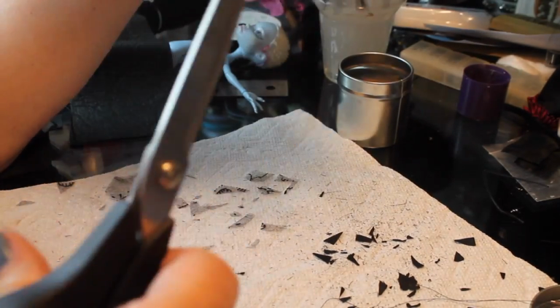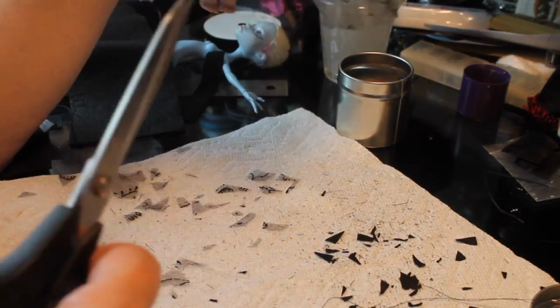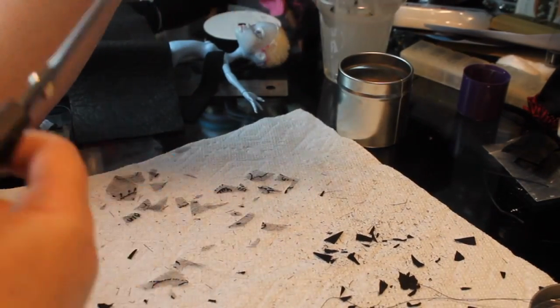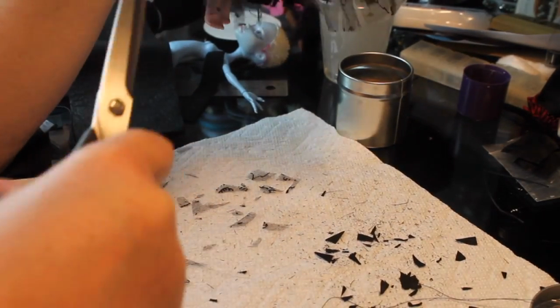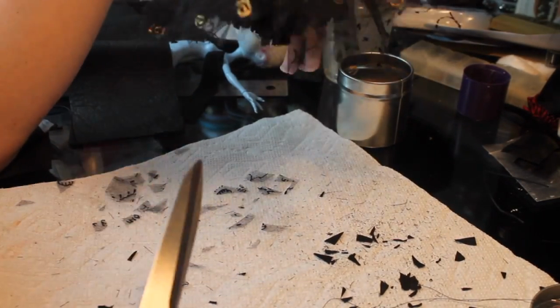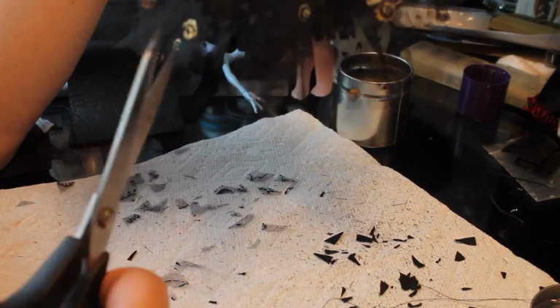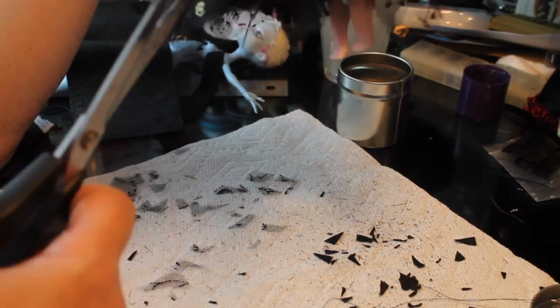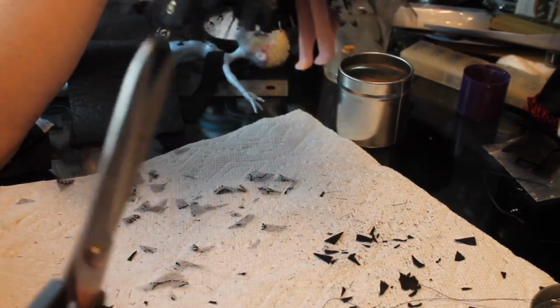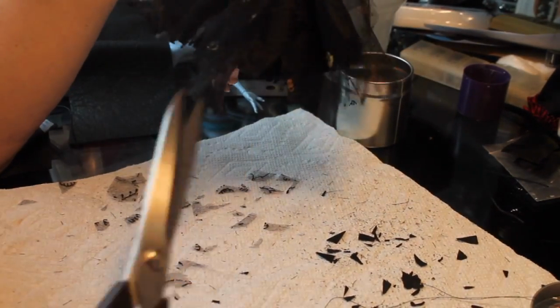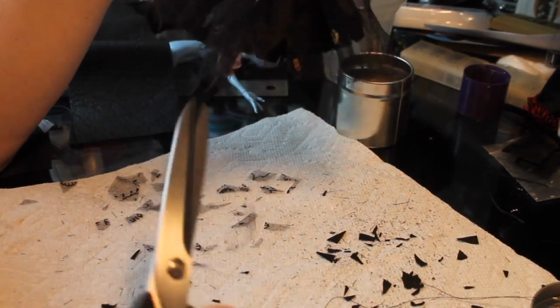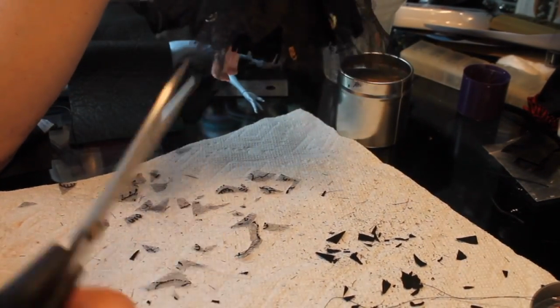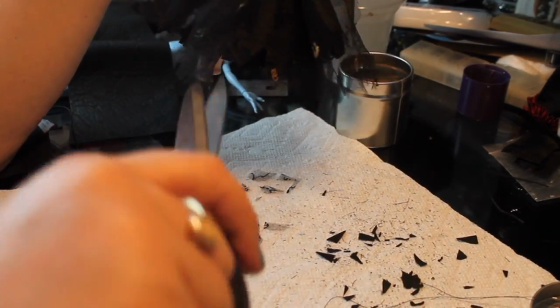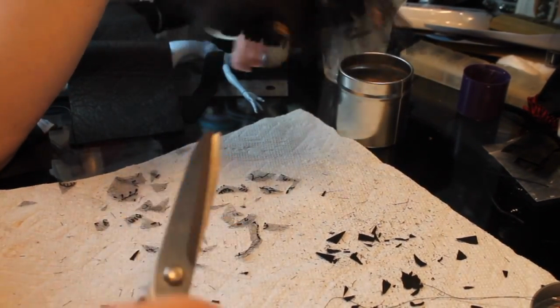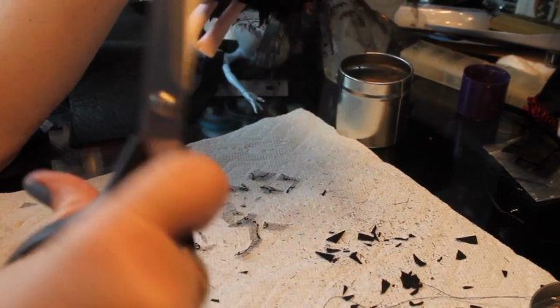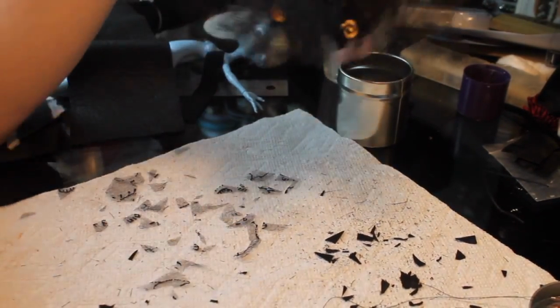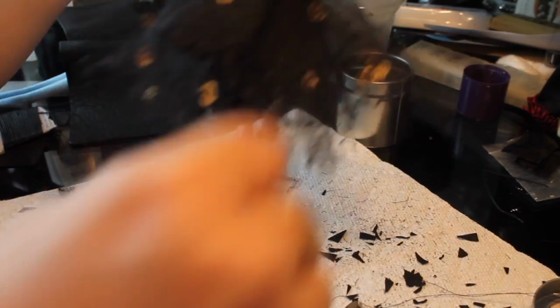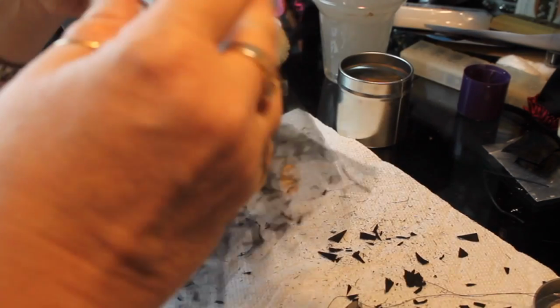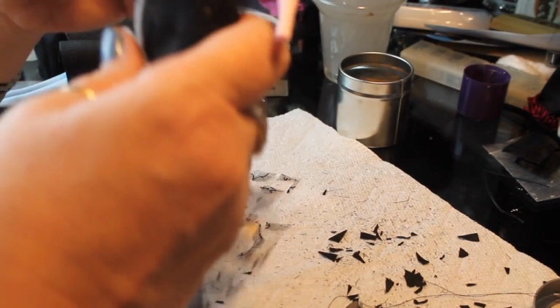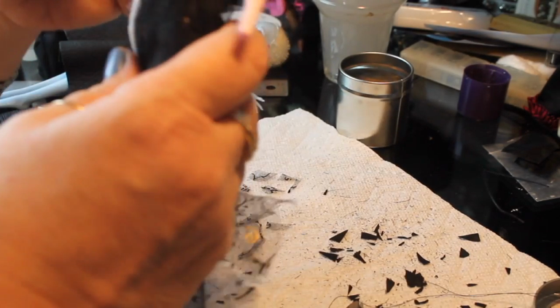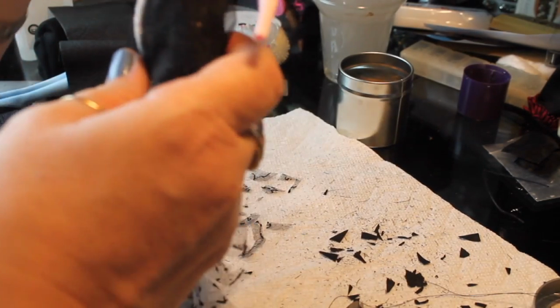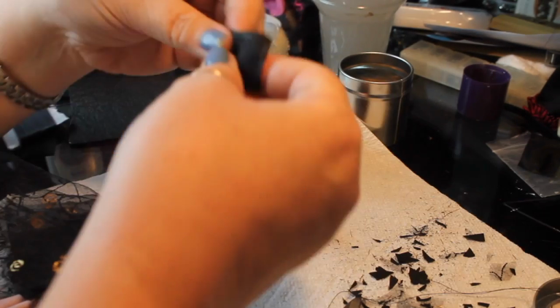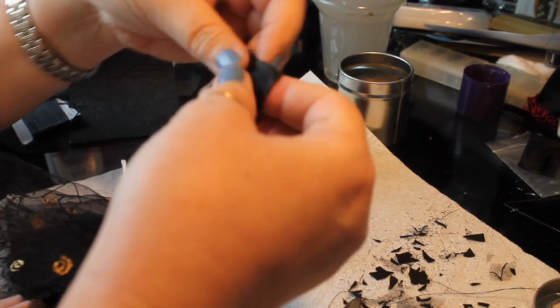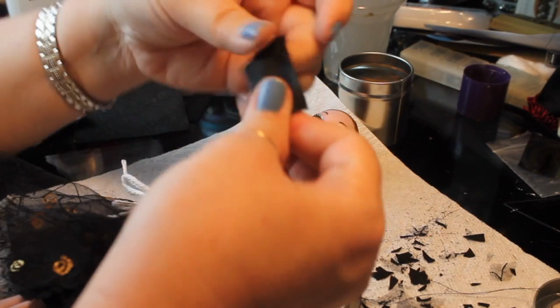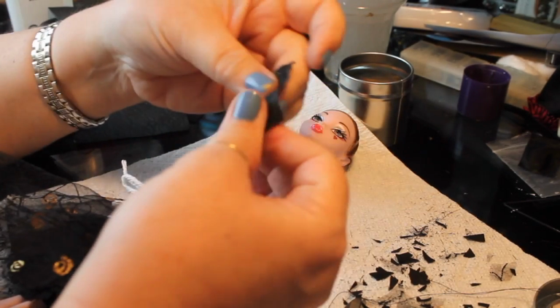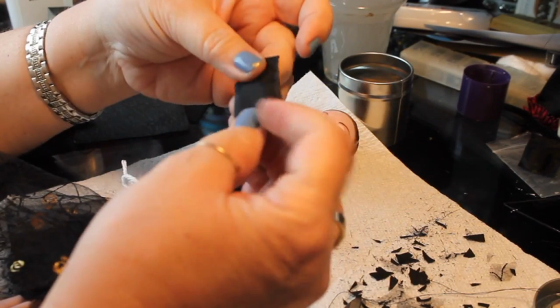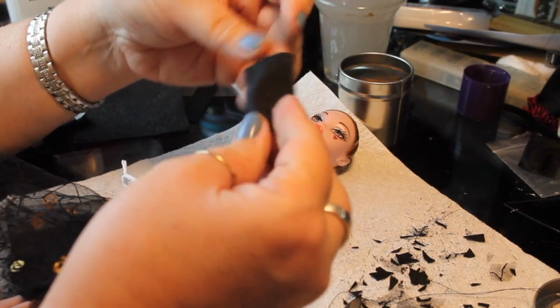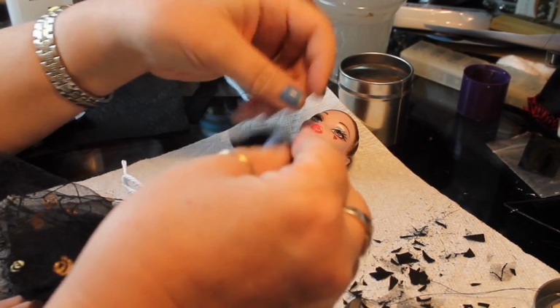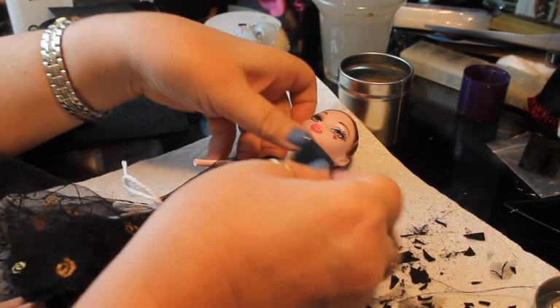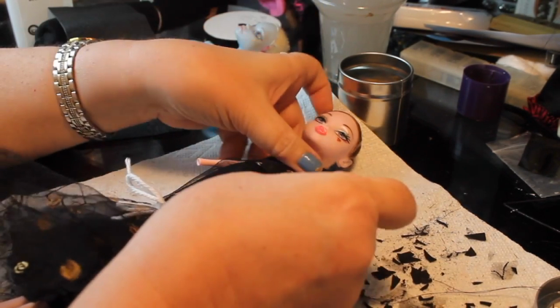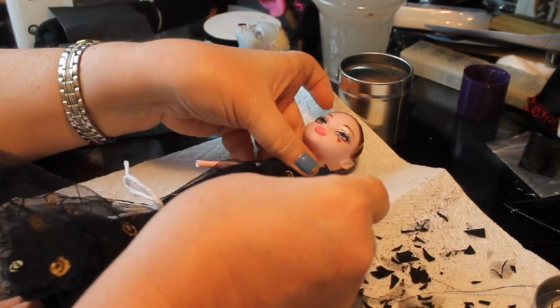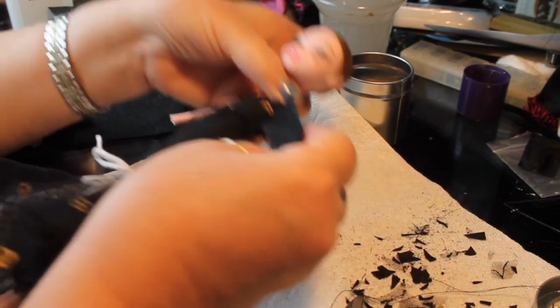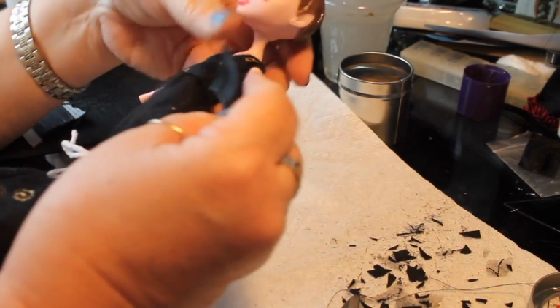Poor little Bellatrix Lestrange with her ragged hem — I can't get over that. You have magic! Make it hemmed!